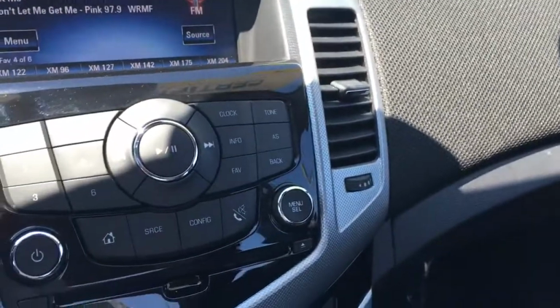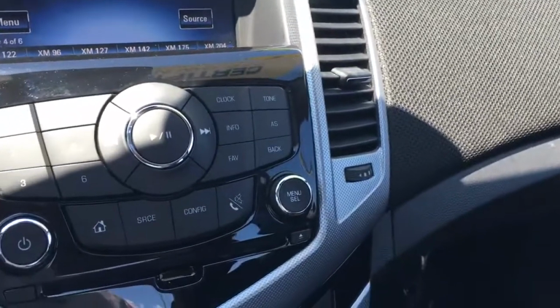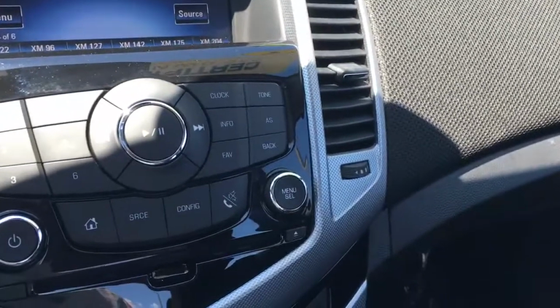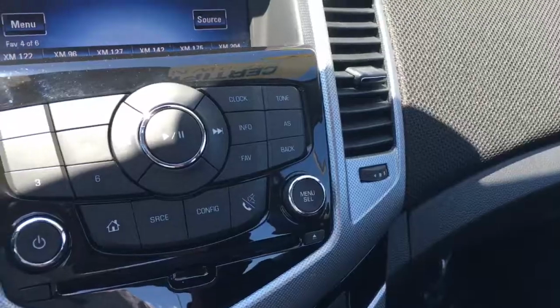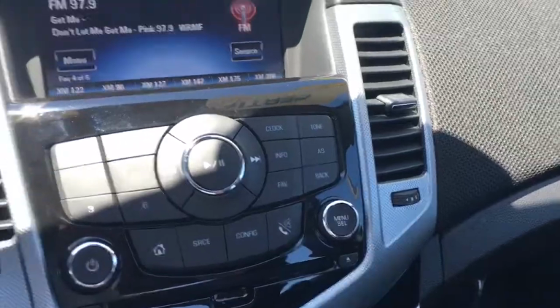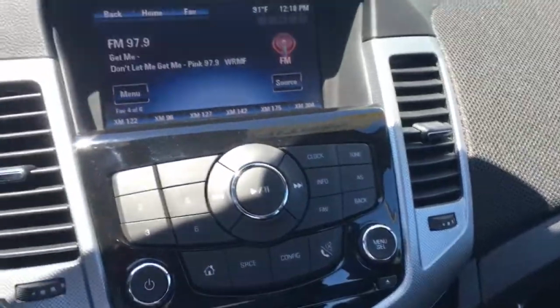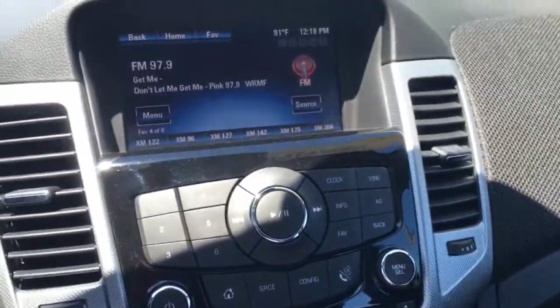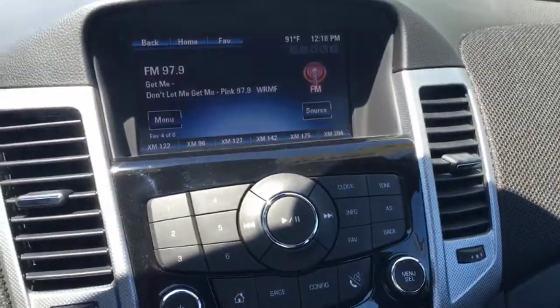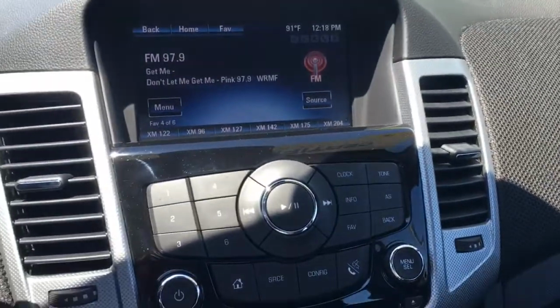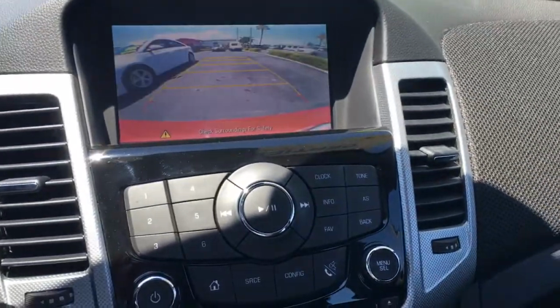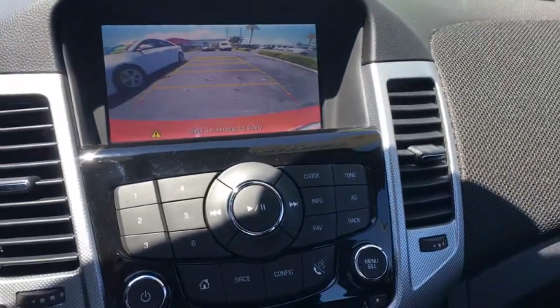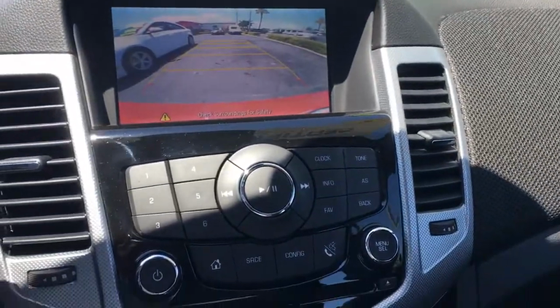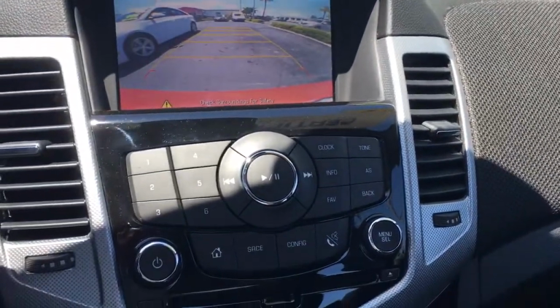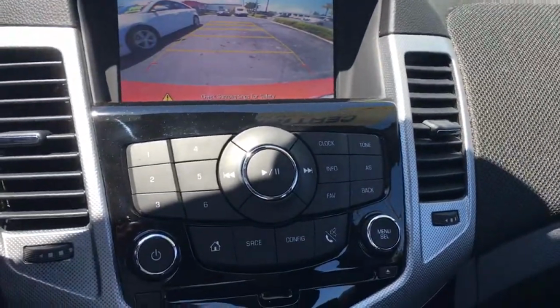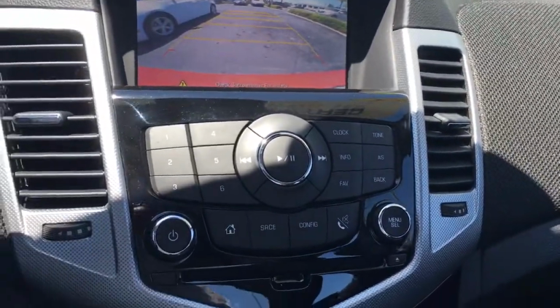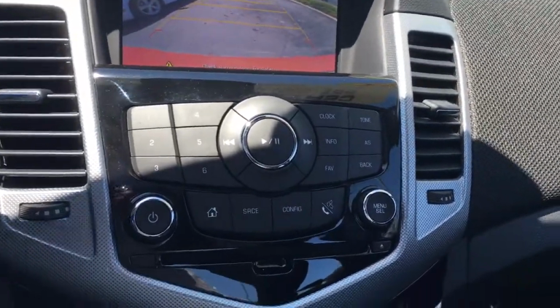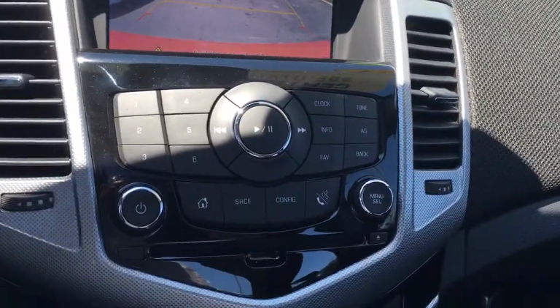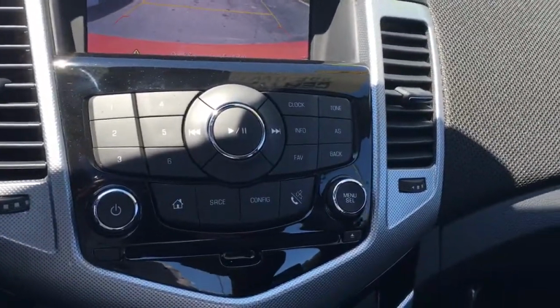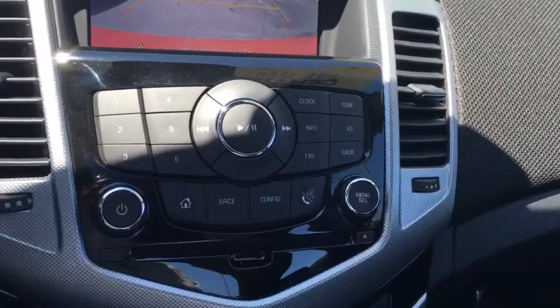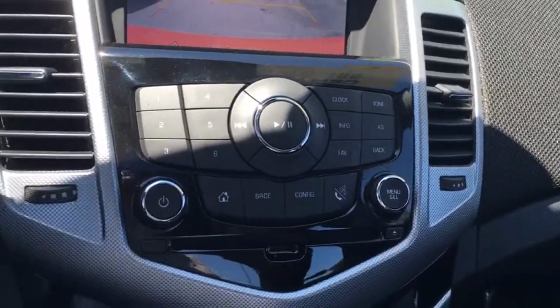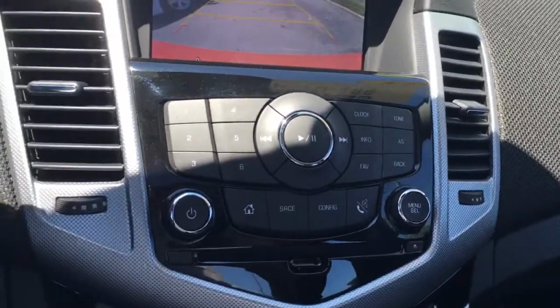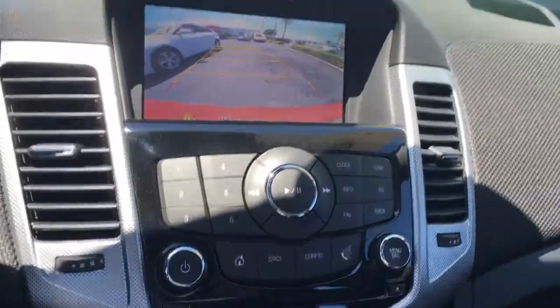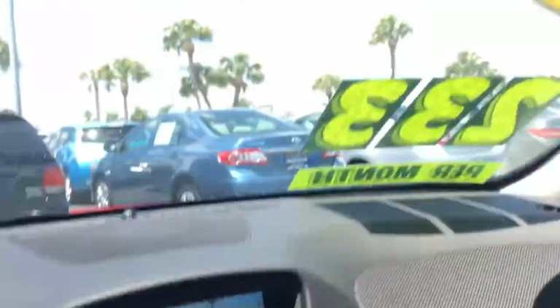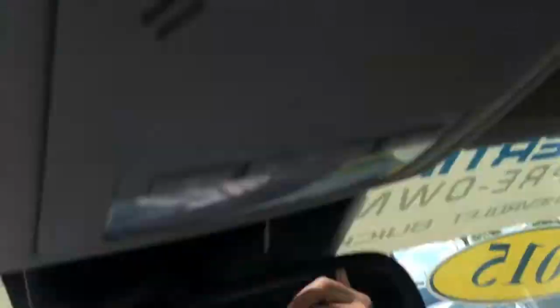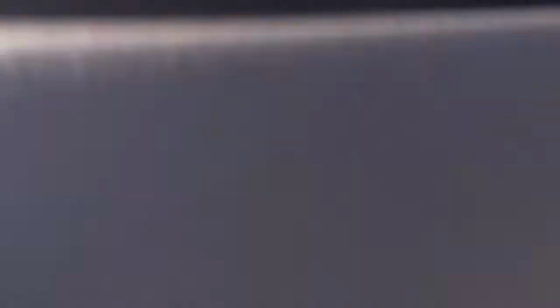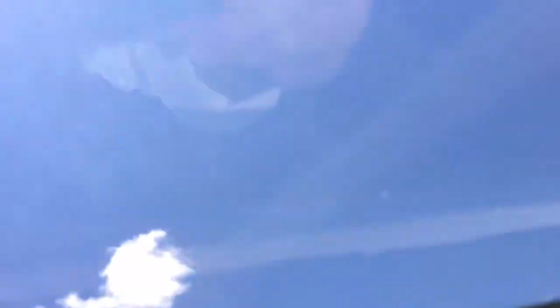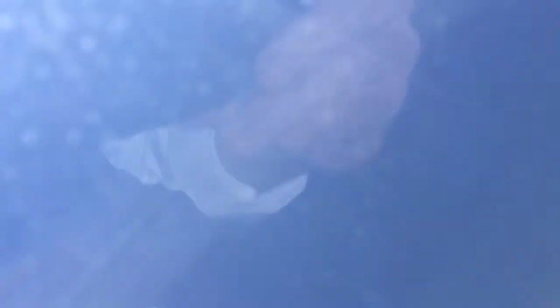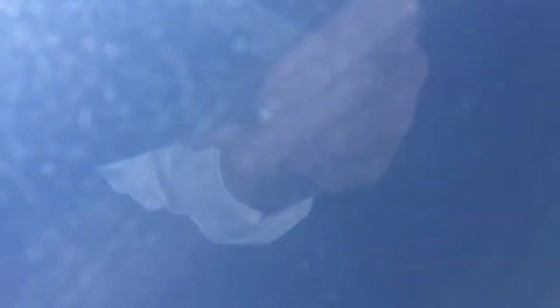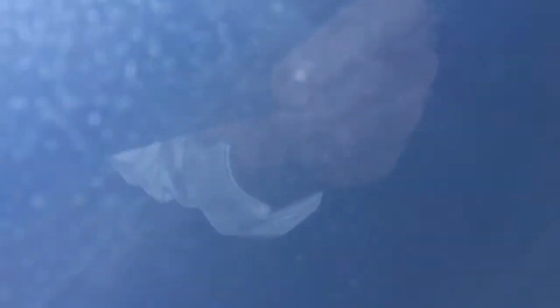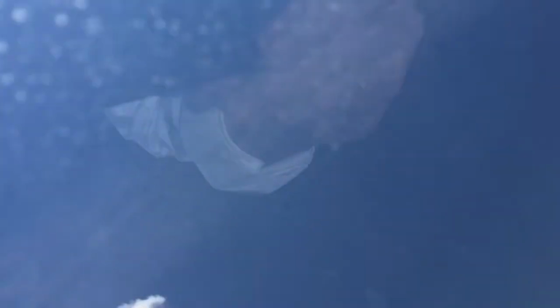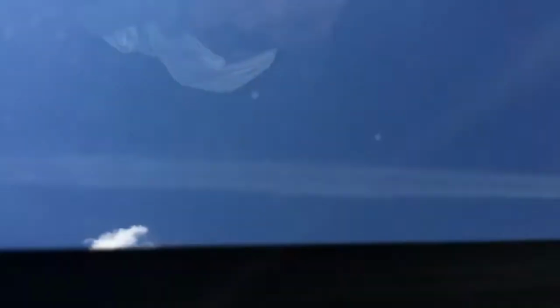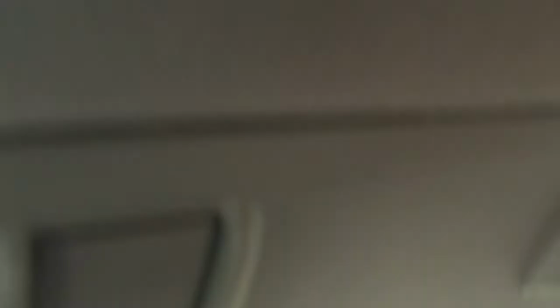Look at the backup camera — the lines do move as you move the wheel. And of course it has a nice sunroof.